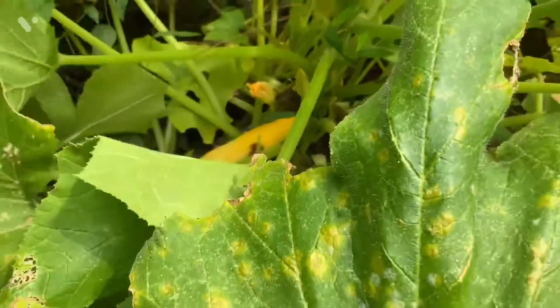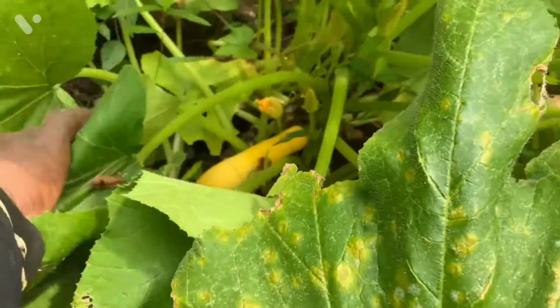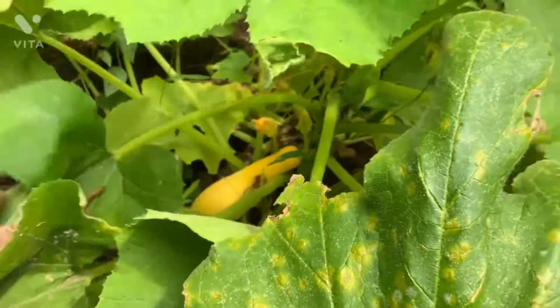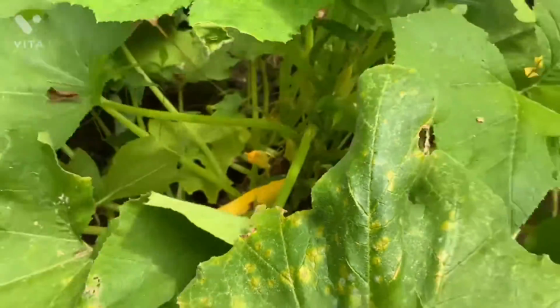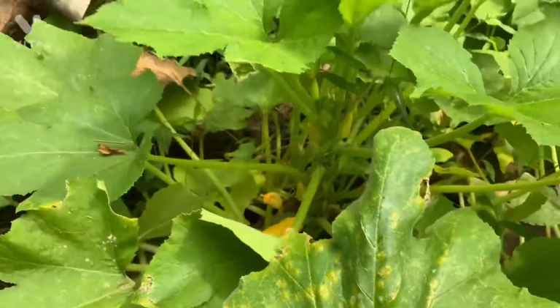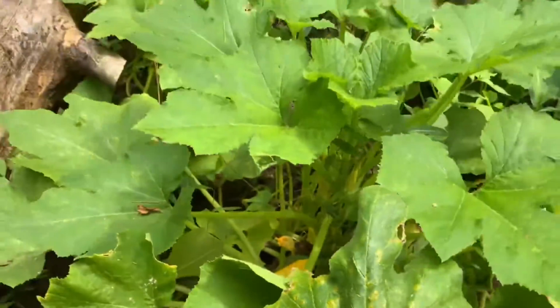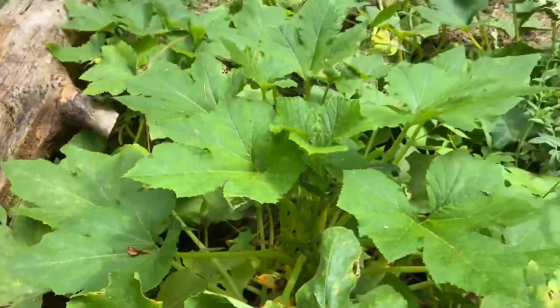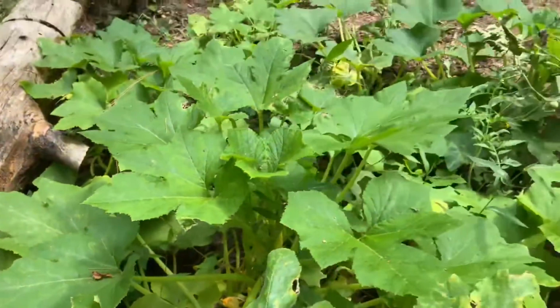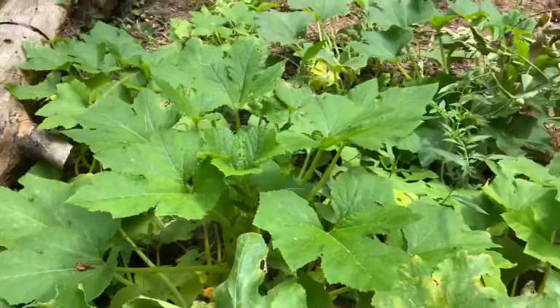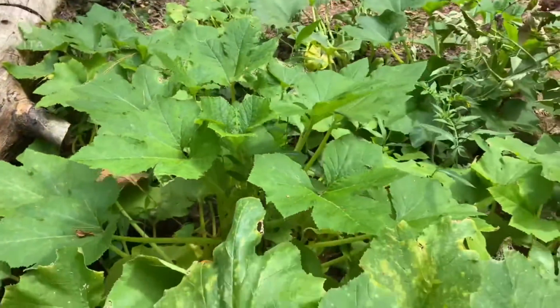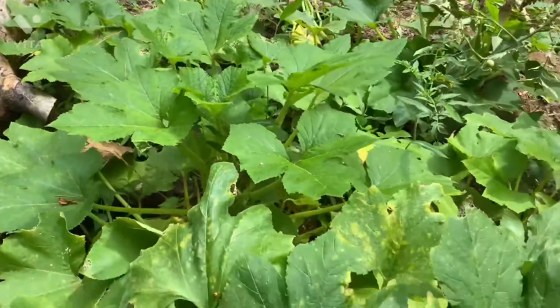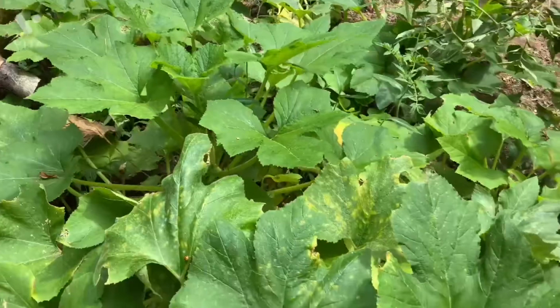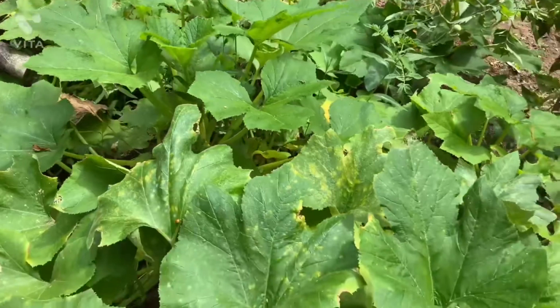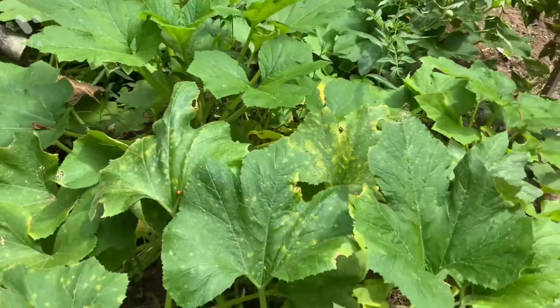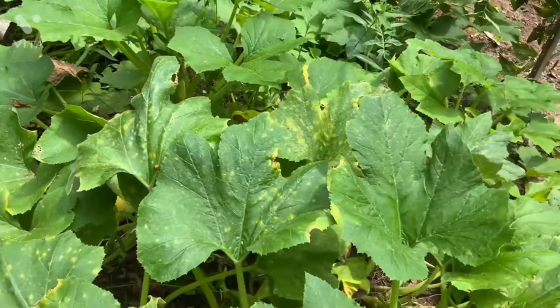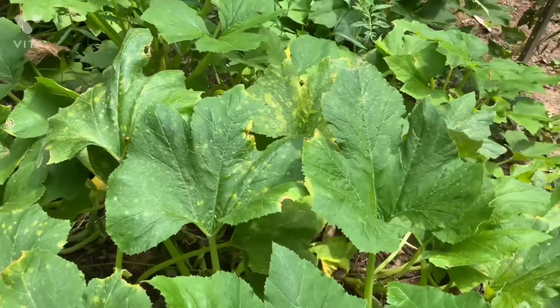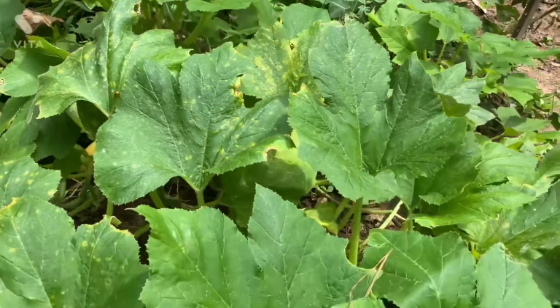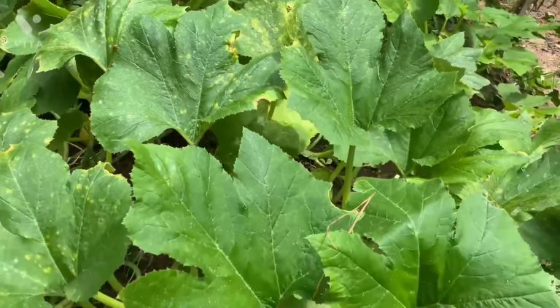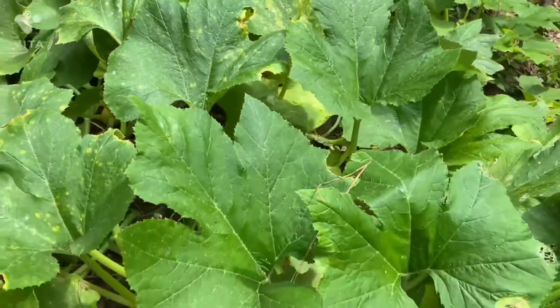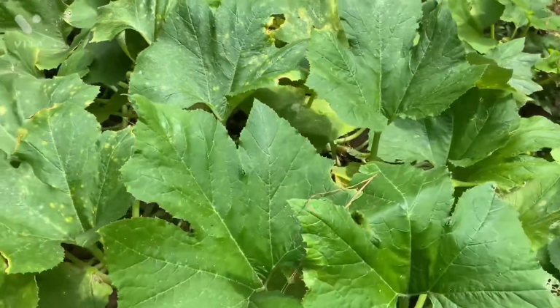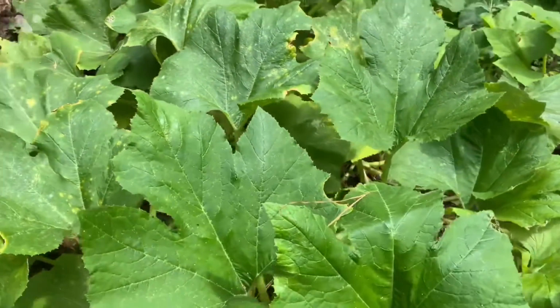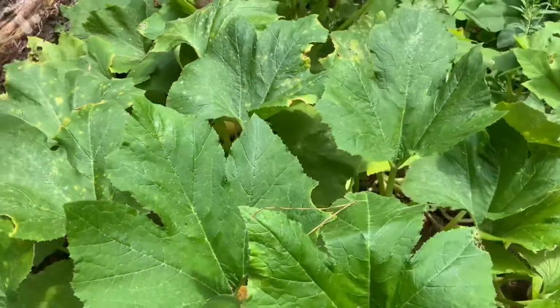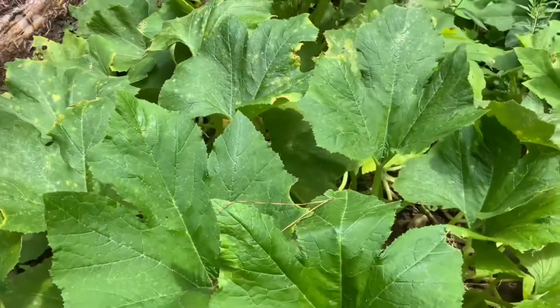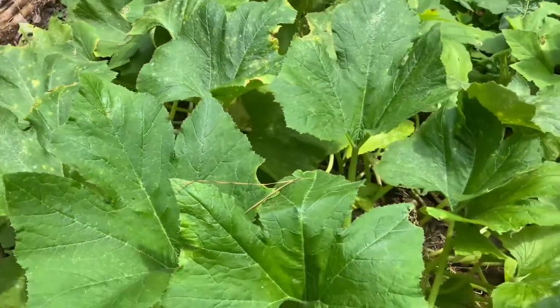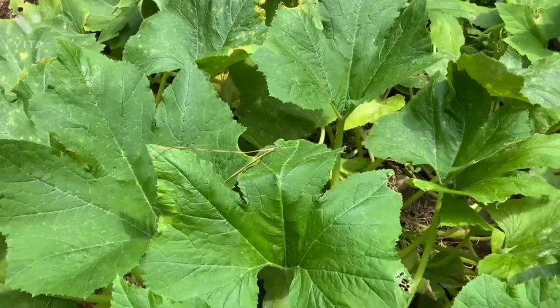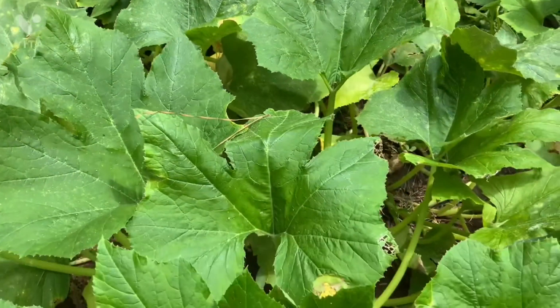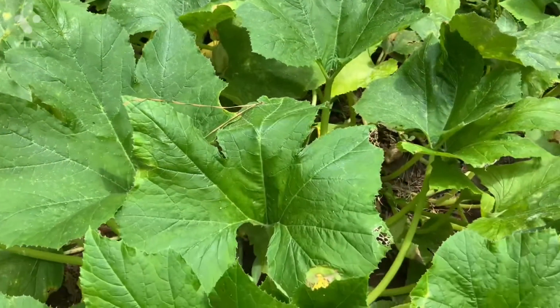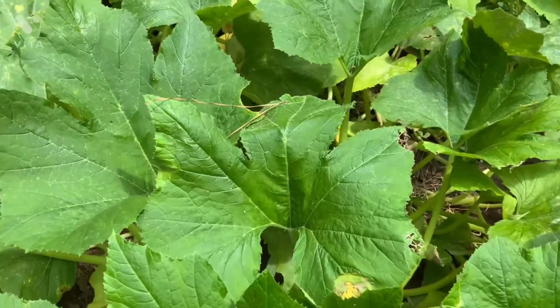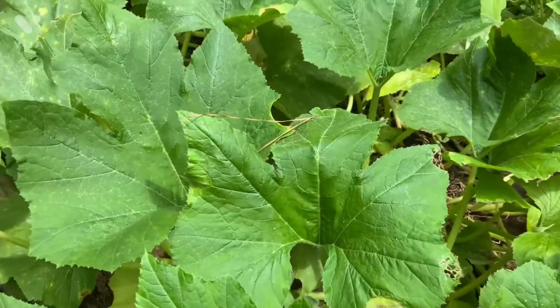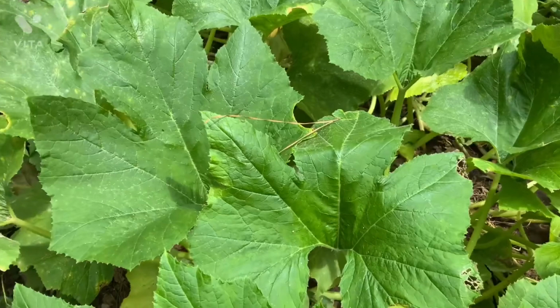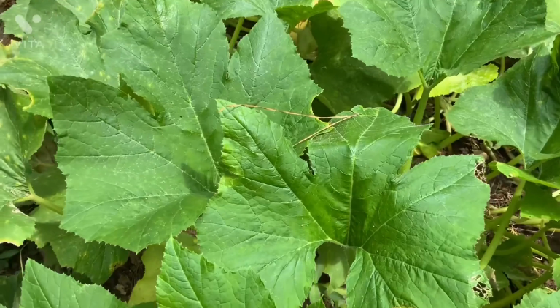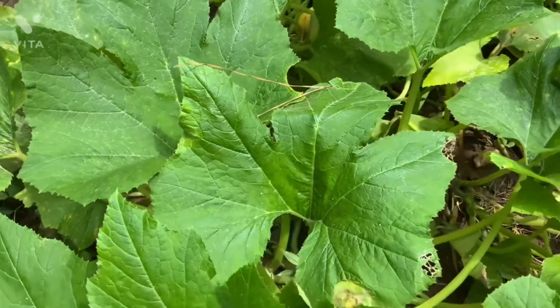So guys, this is an update on the squash. The squash has been producing. So that's a blessing. Peace and love to all.